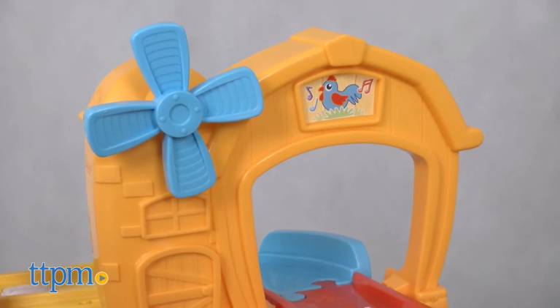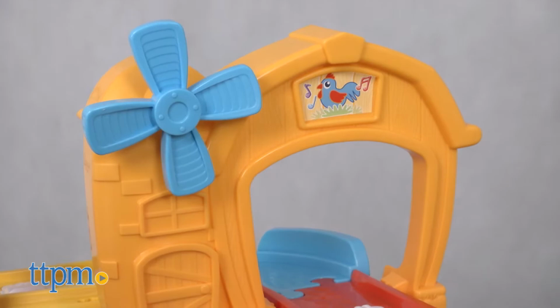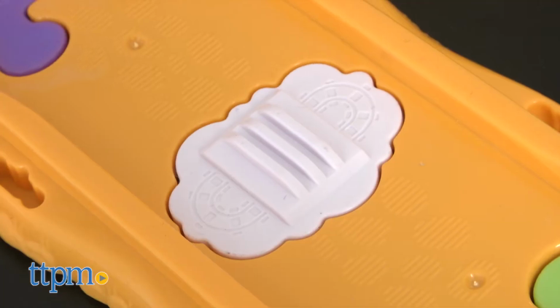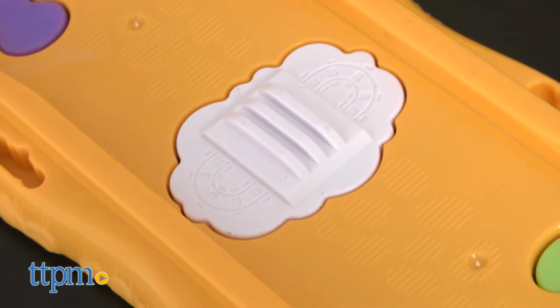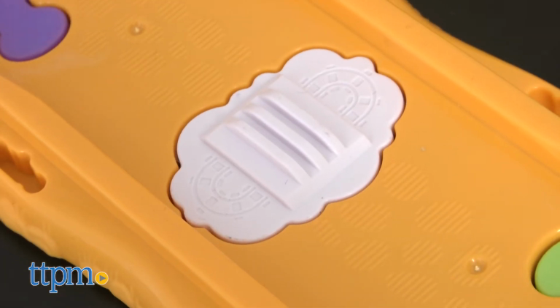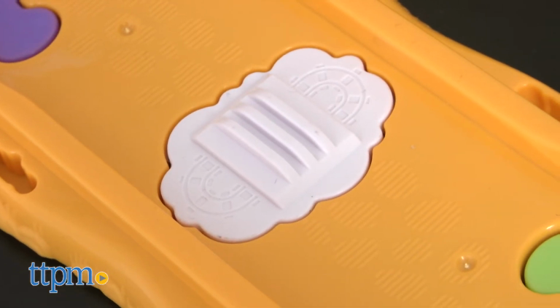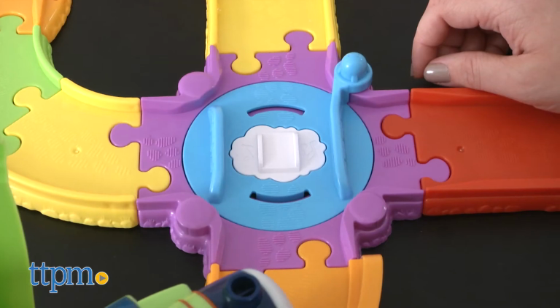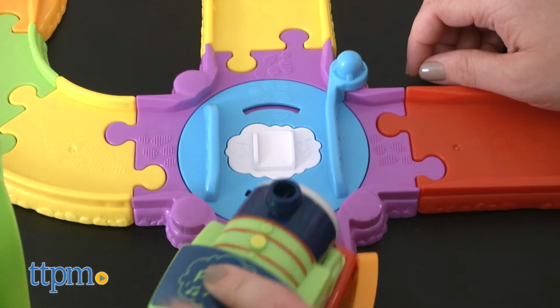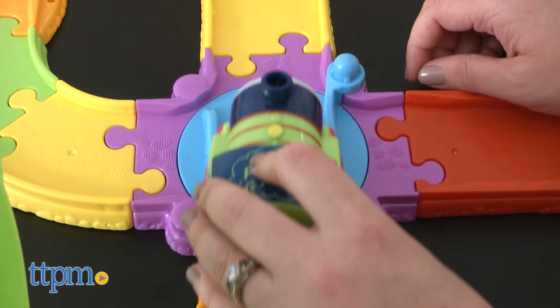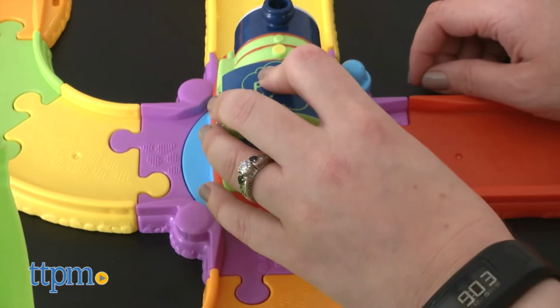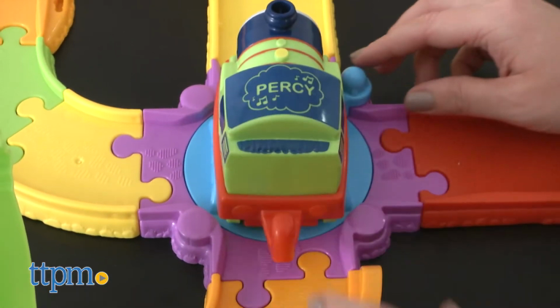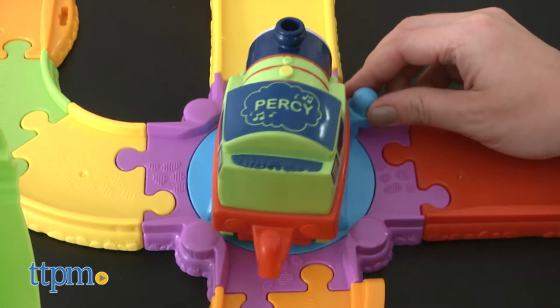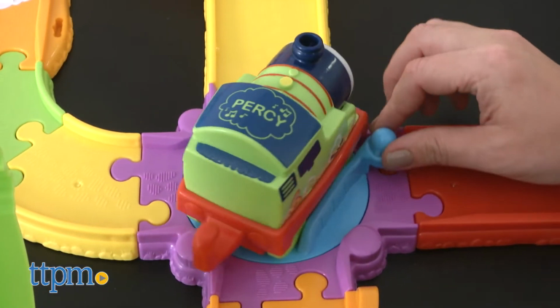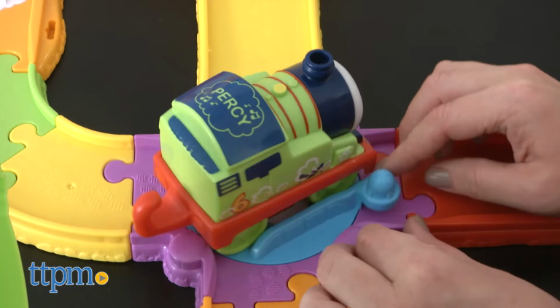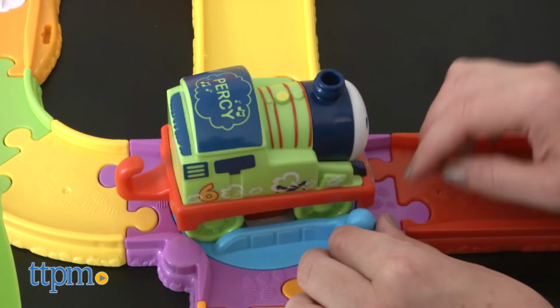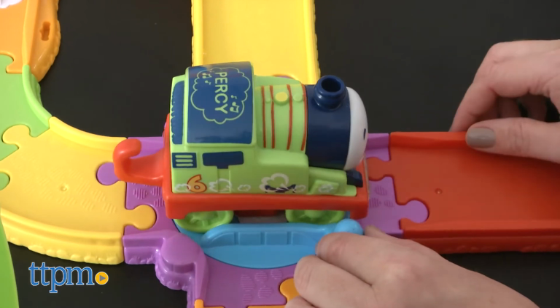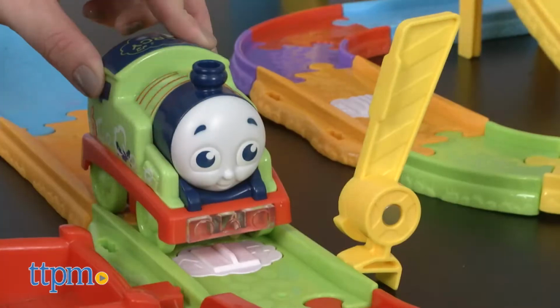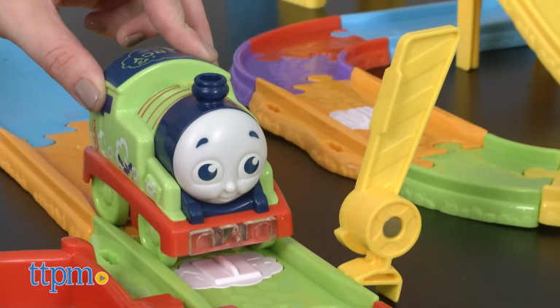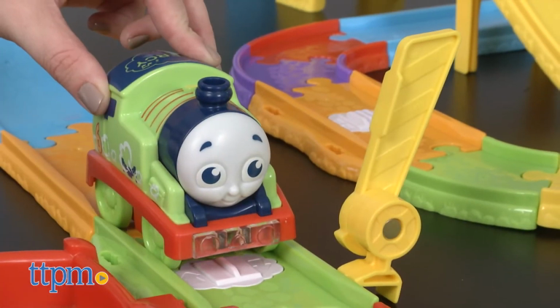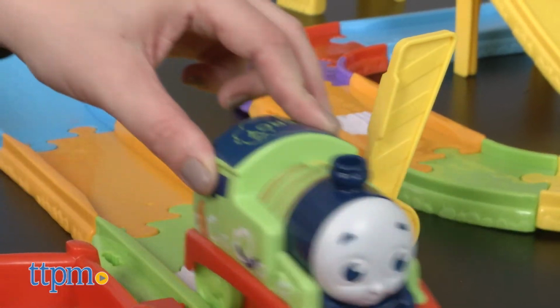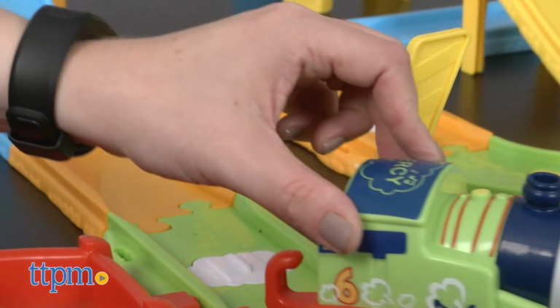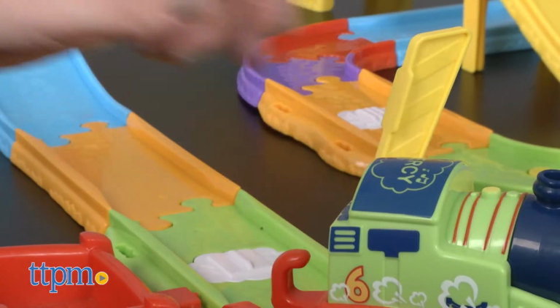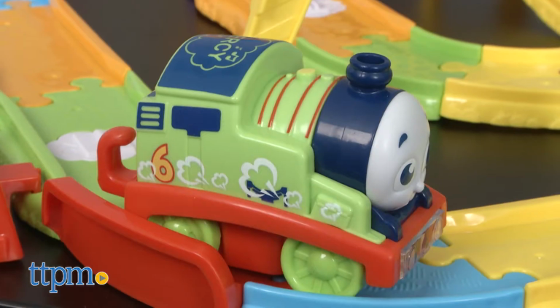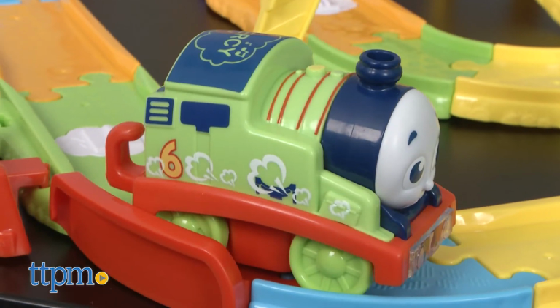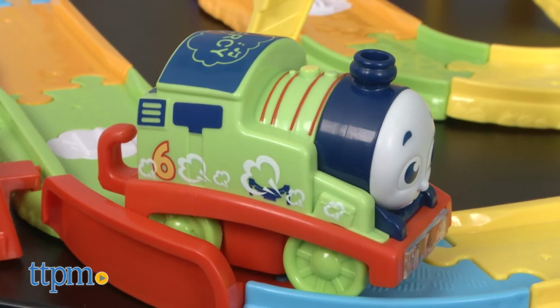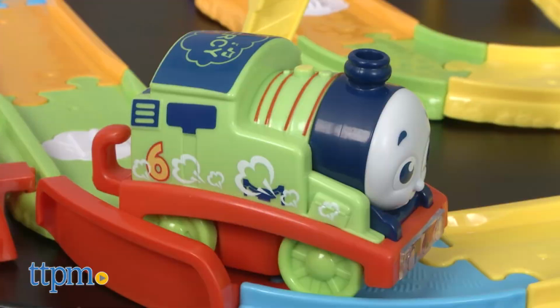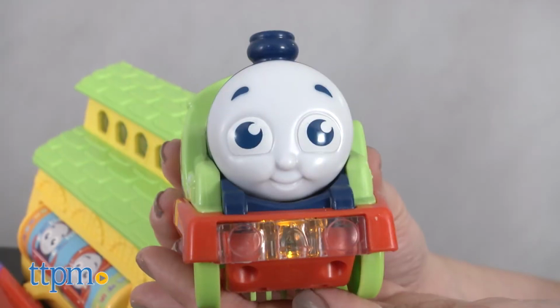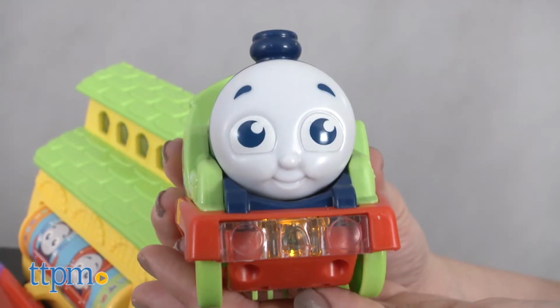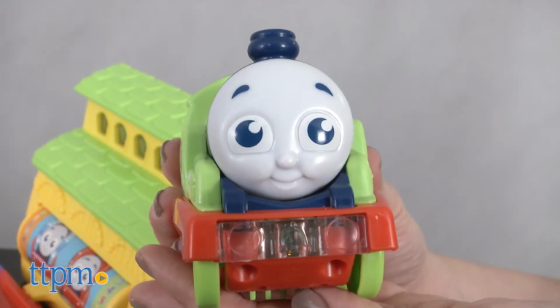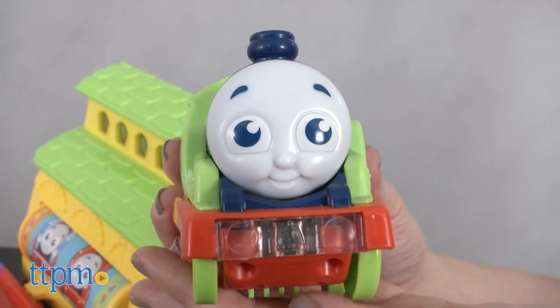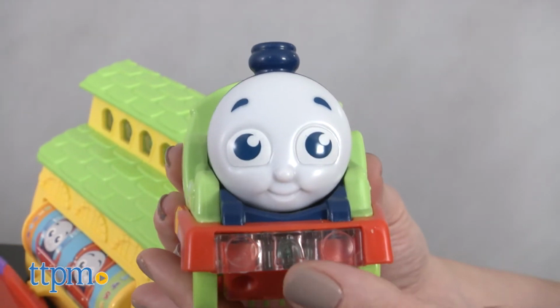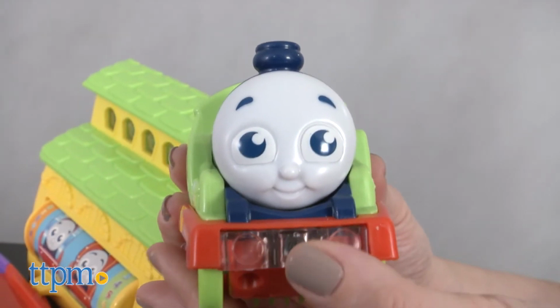As kids push Percy along, Percy will roll over the nine track activation points. Each one will activate different sounds and phrases from the Percy engine. Kids can also hear more from Percy by pressing the train's front bumper.